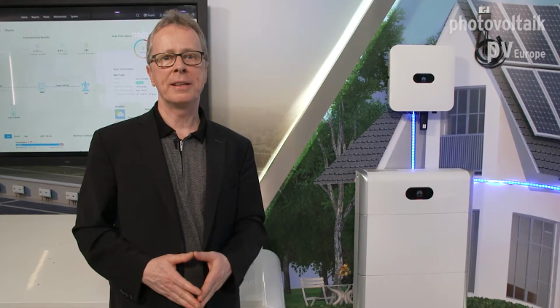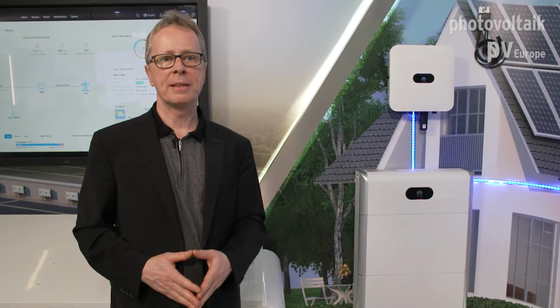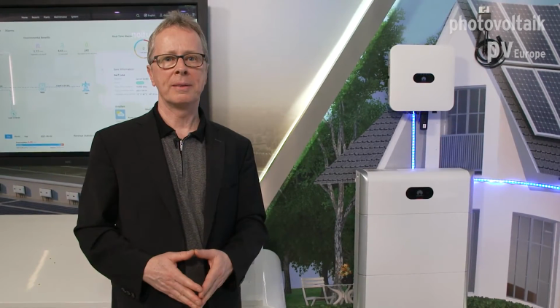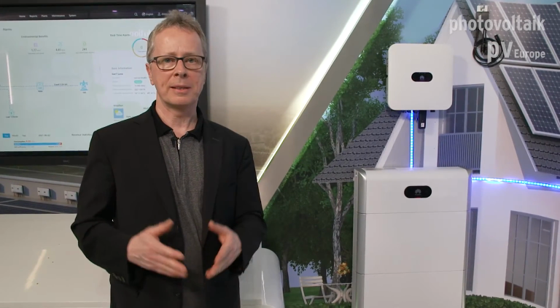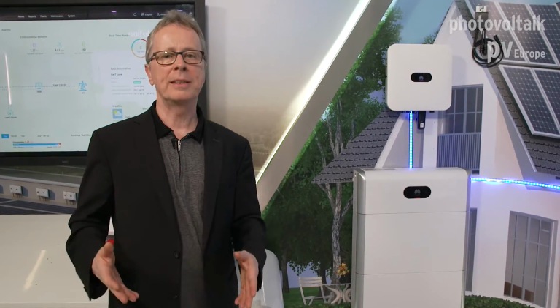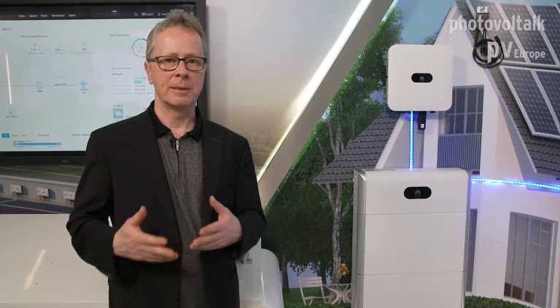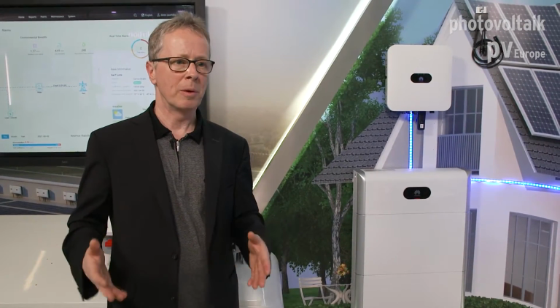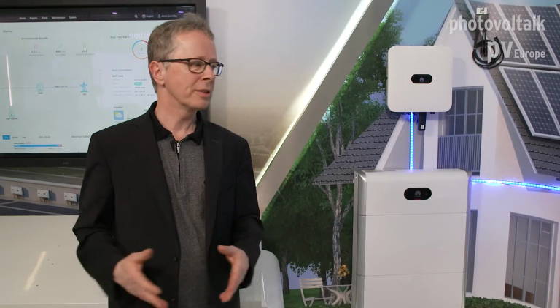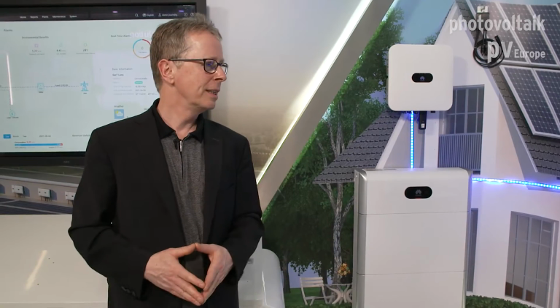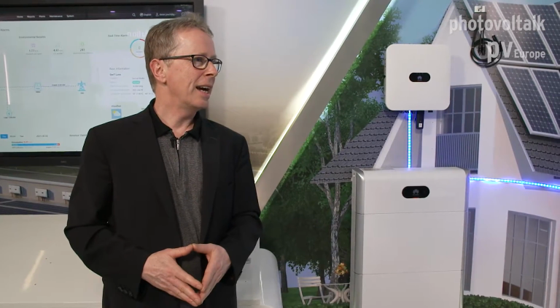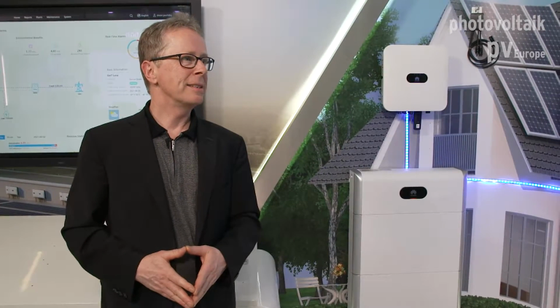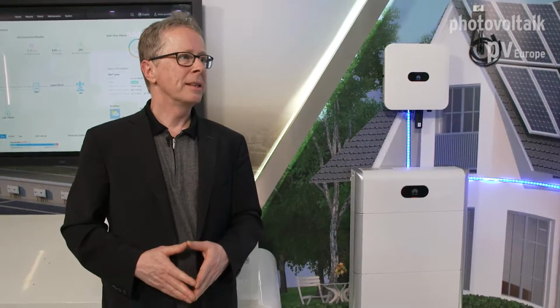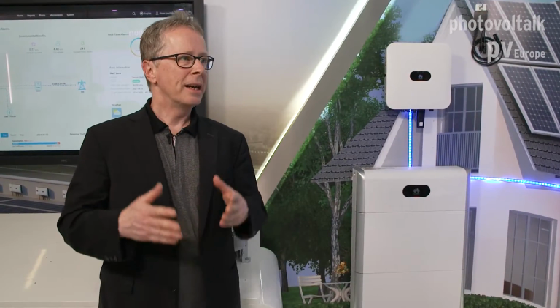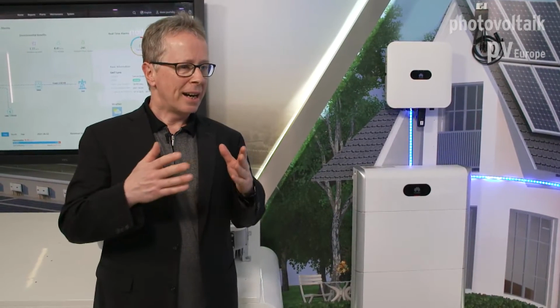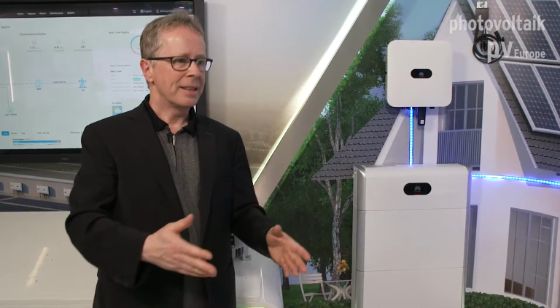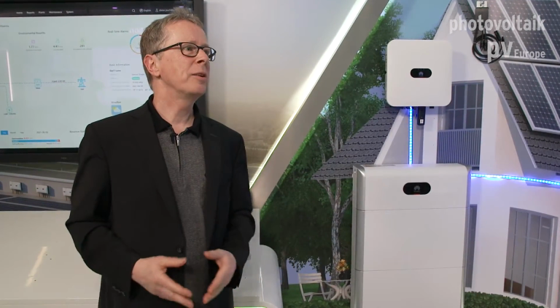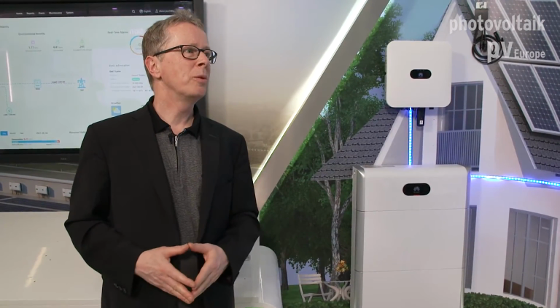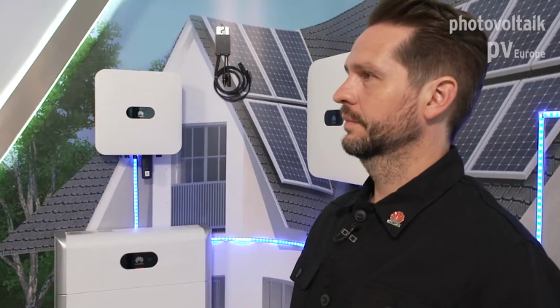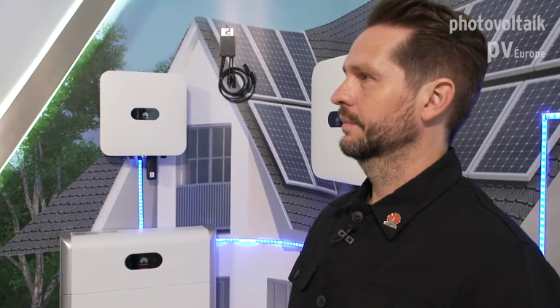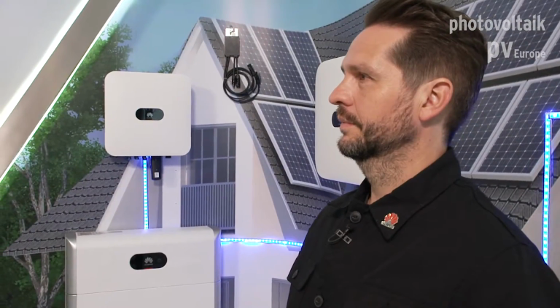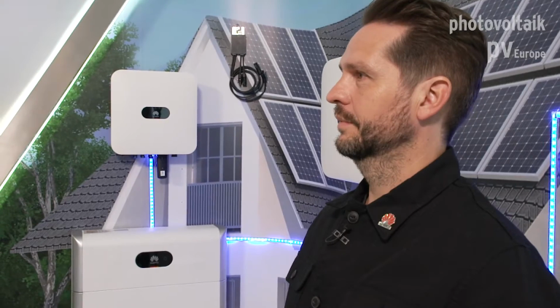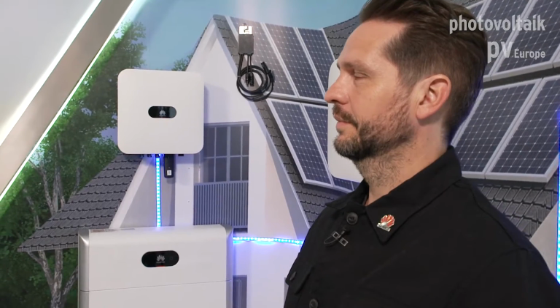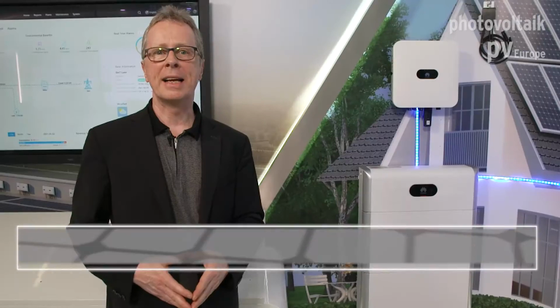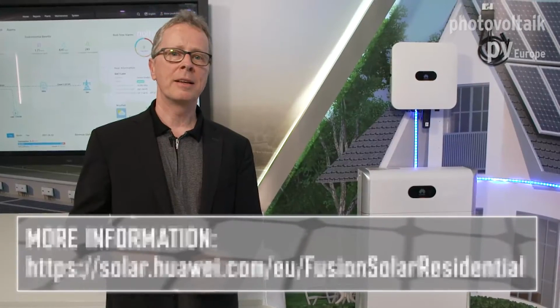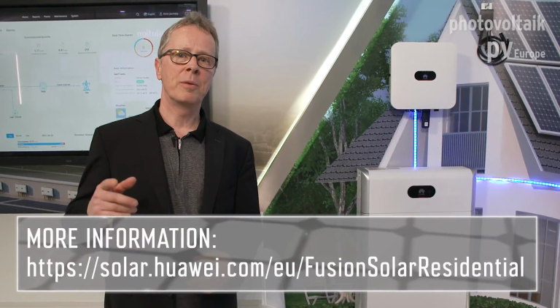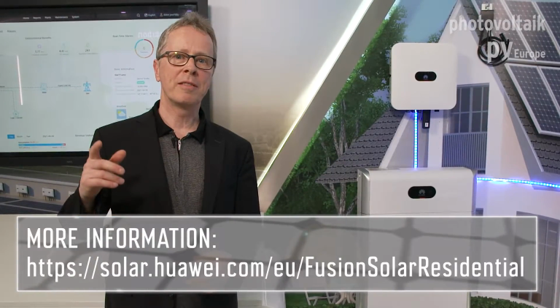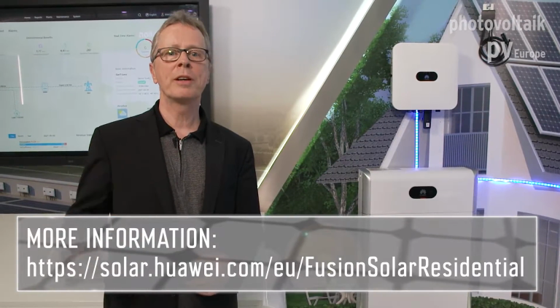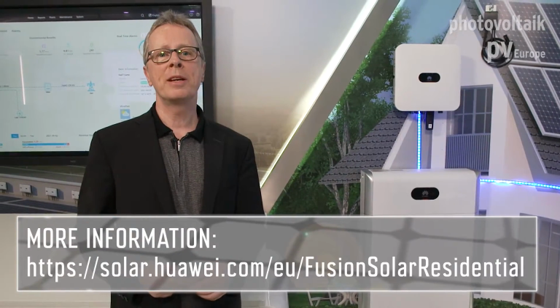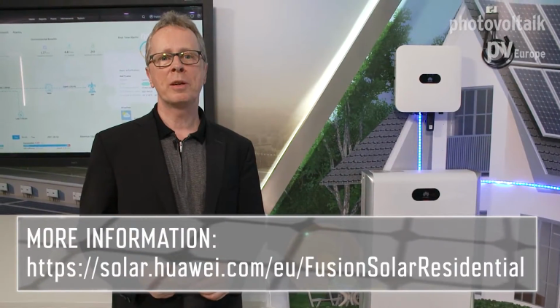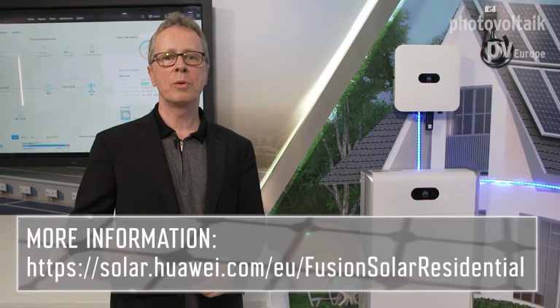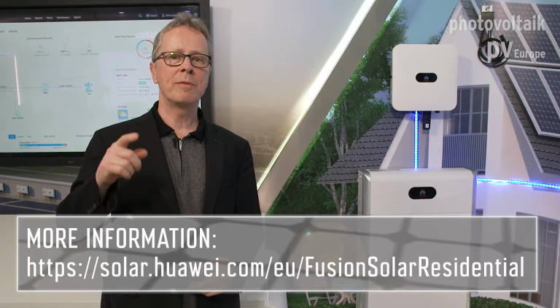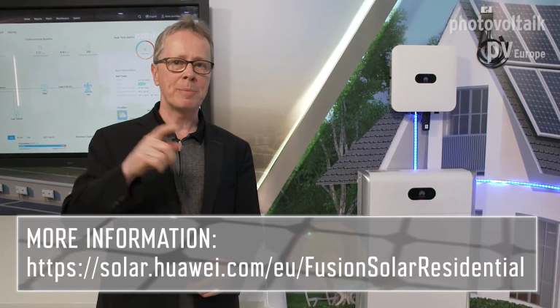I think that's a great offer. Thank you for our visit here. If you want to have more information, go to the Huawei website.